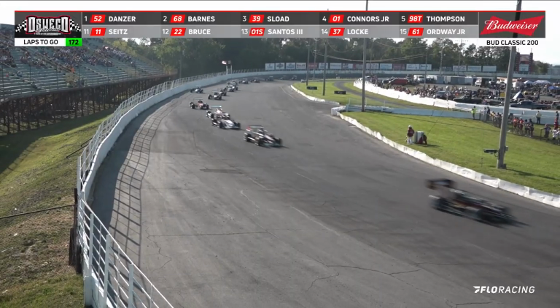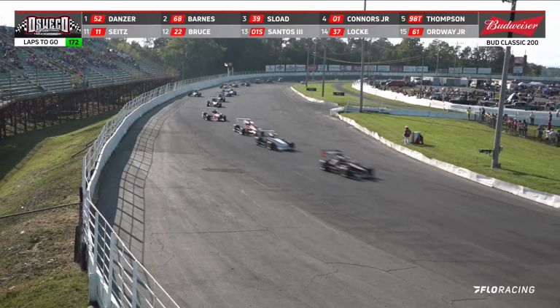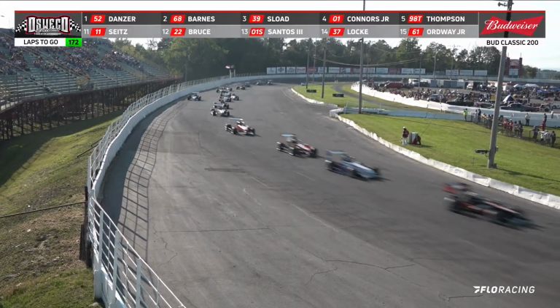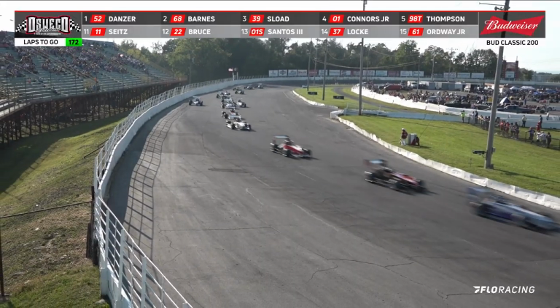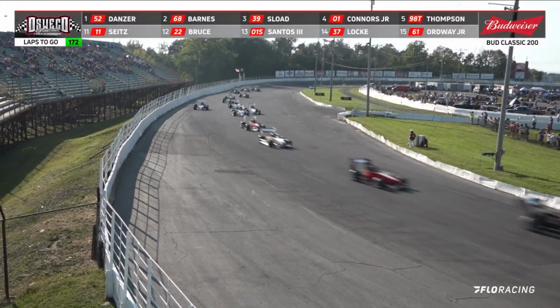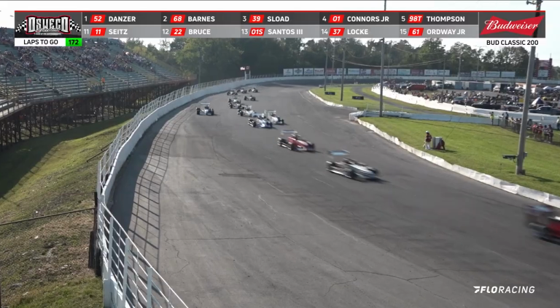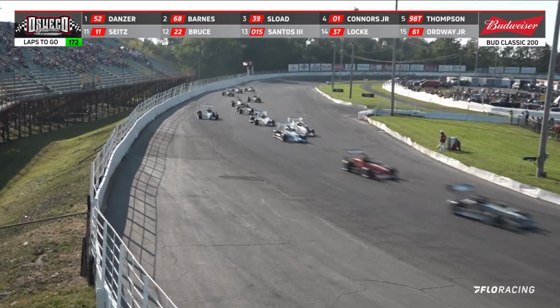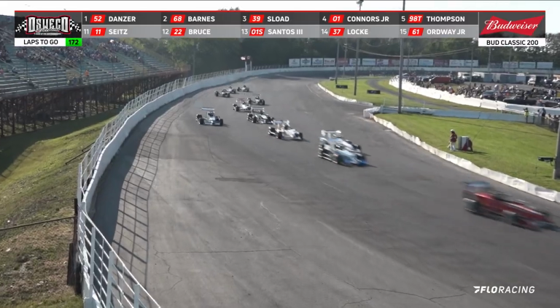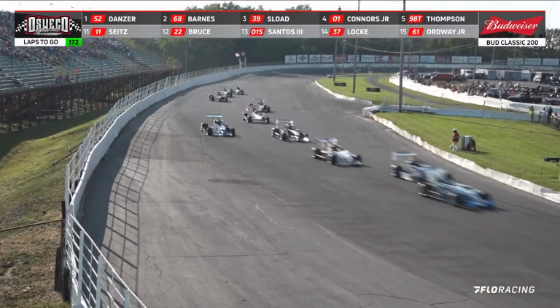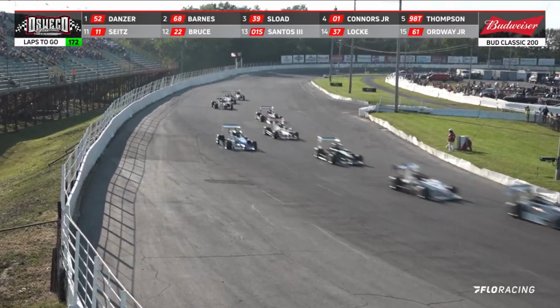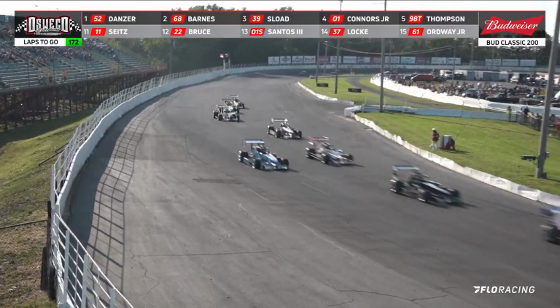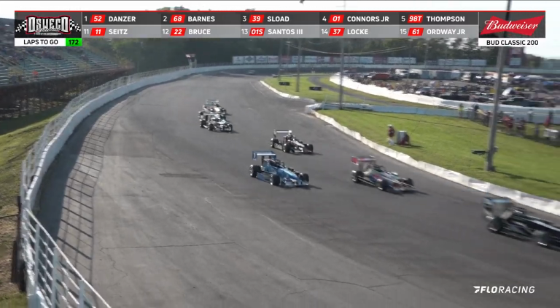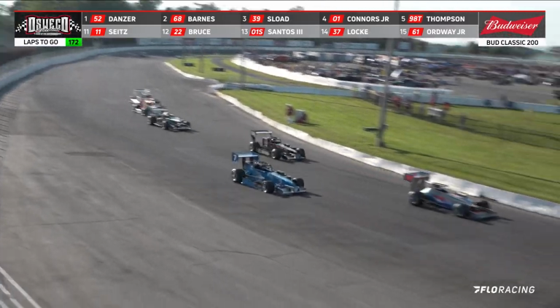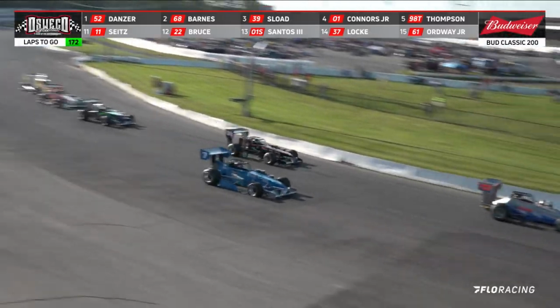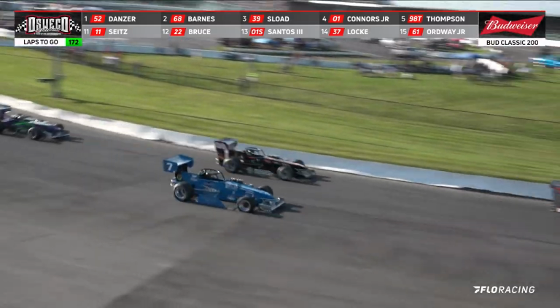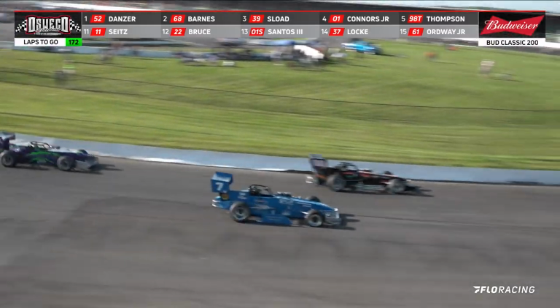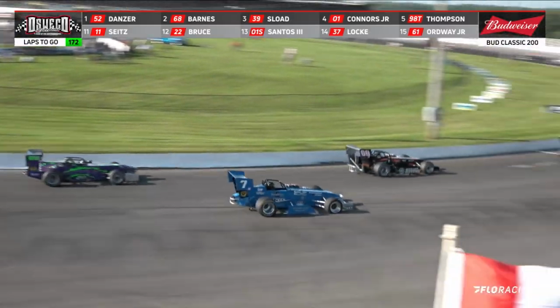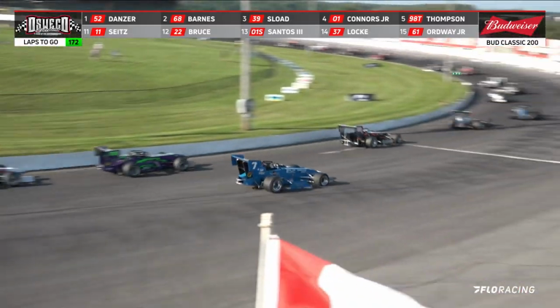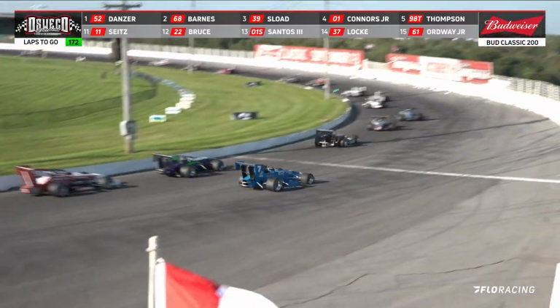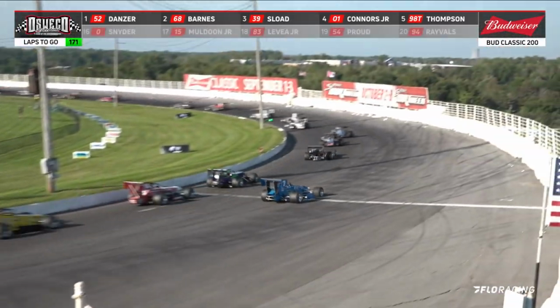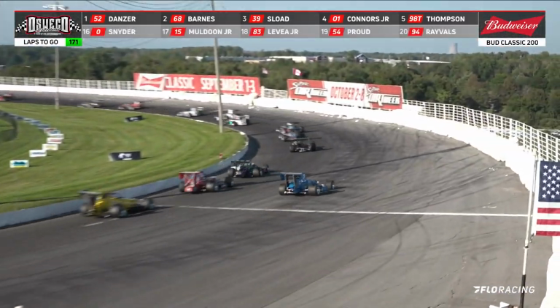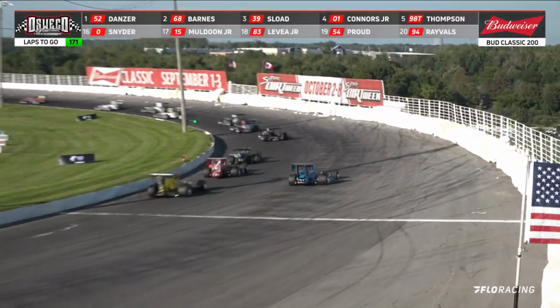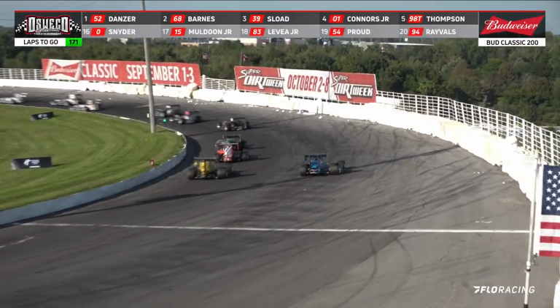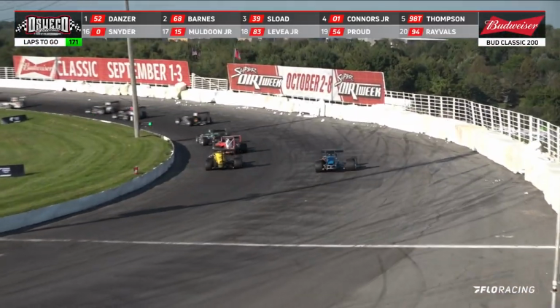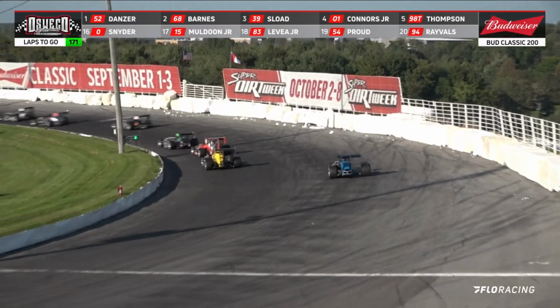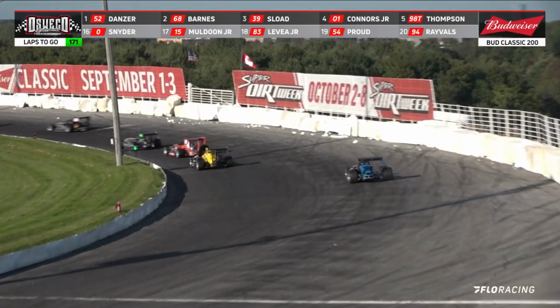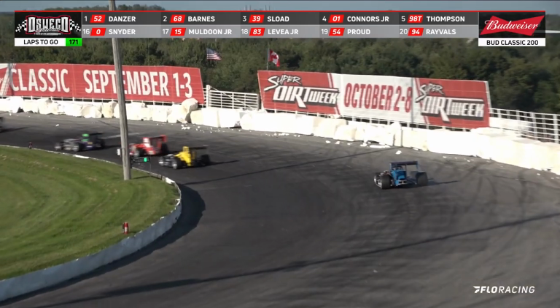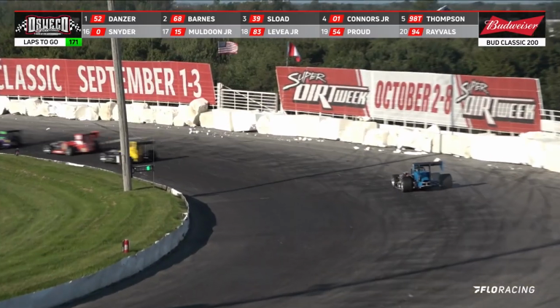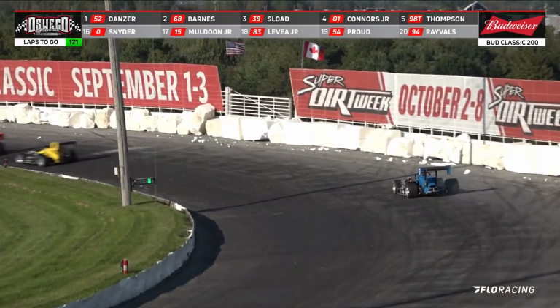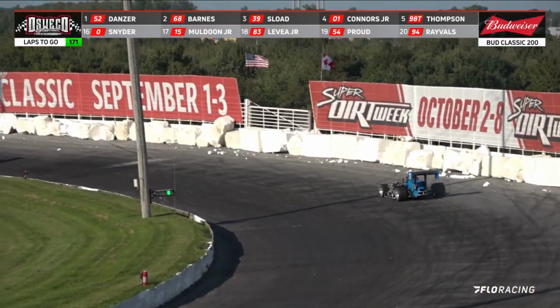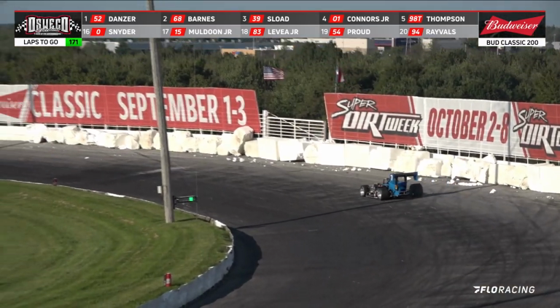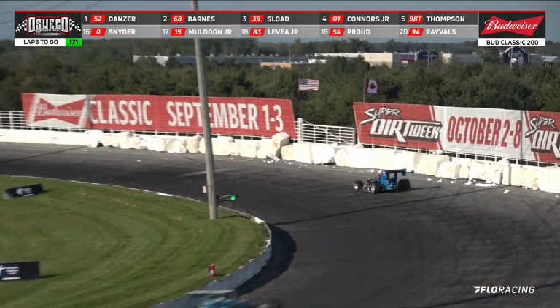We got a car in trouble. It is Sidderly — Sidderly in trouble in the number 7. He is on the outside of the field, over between turns 3 and 4.